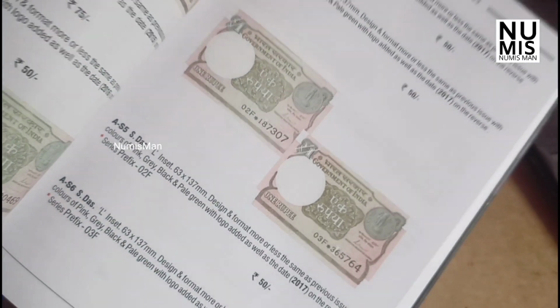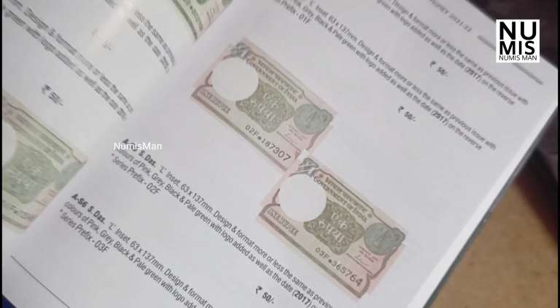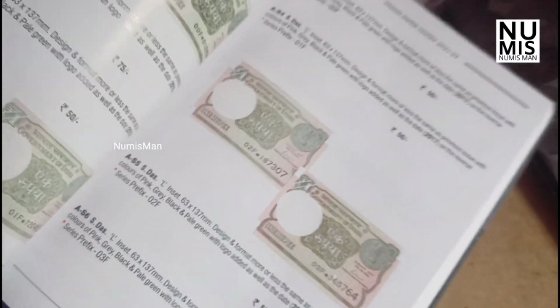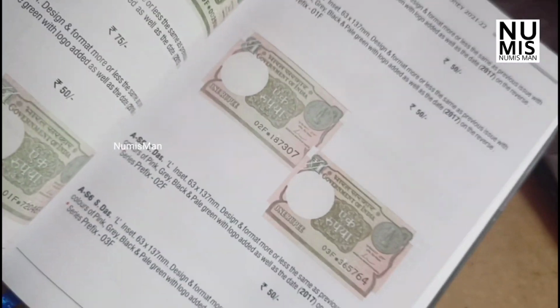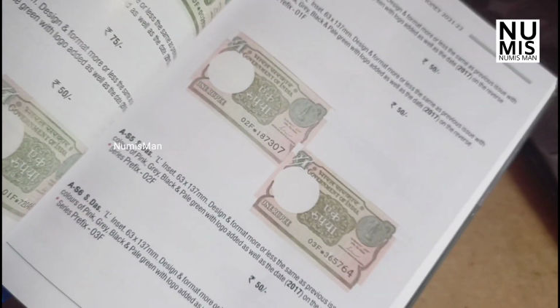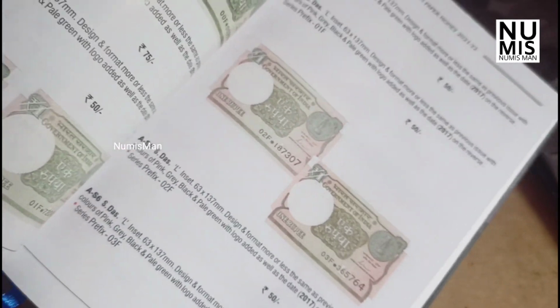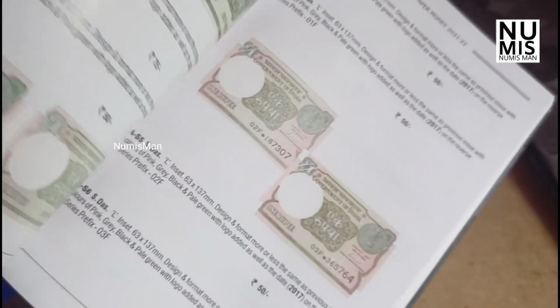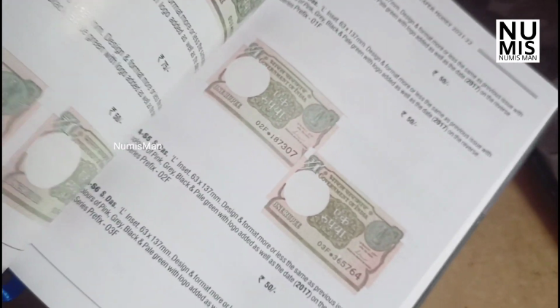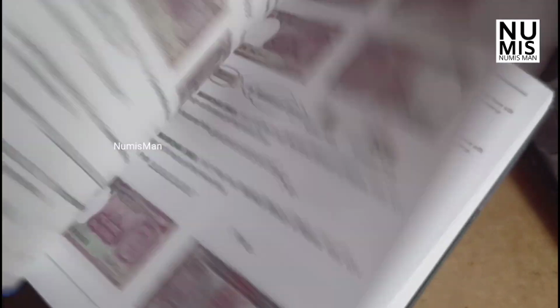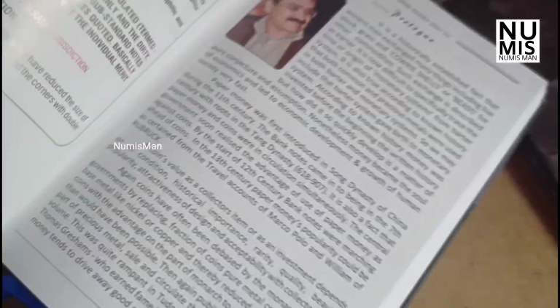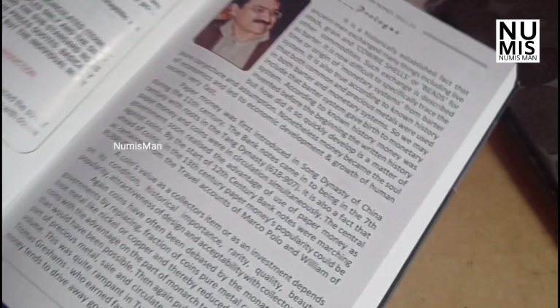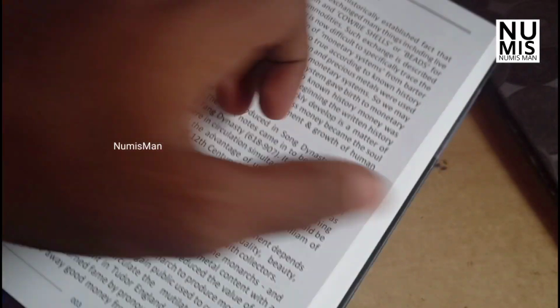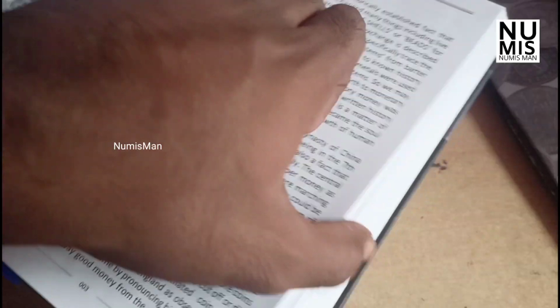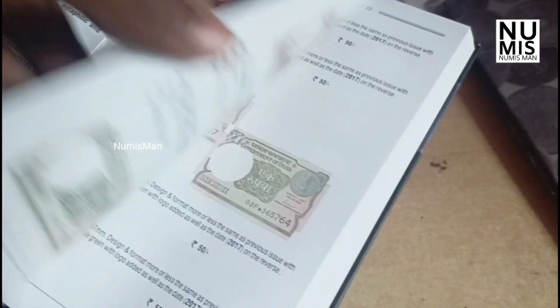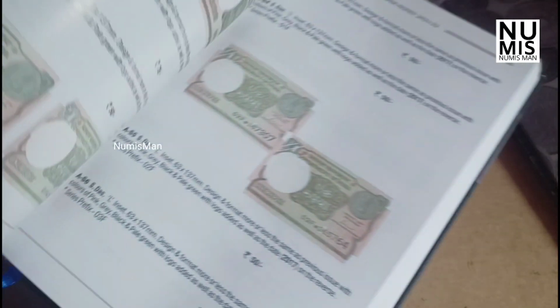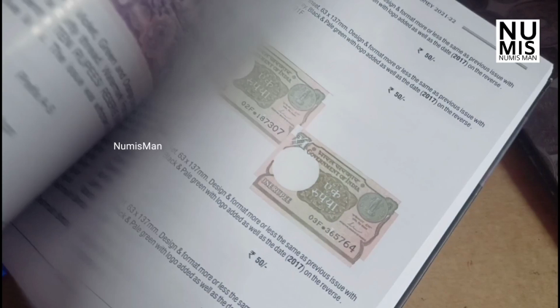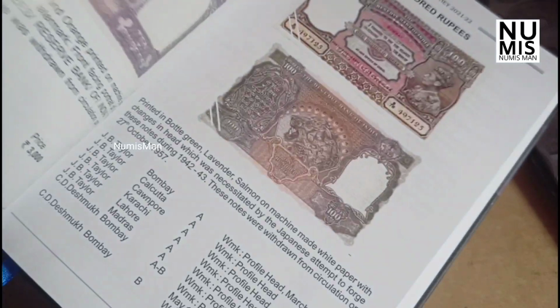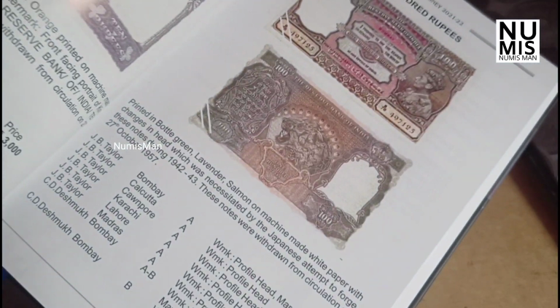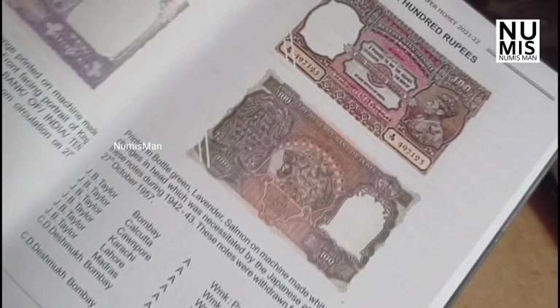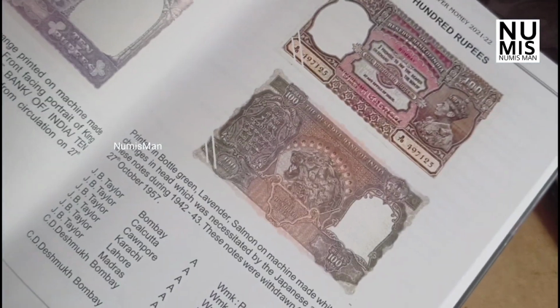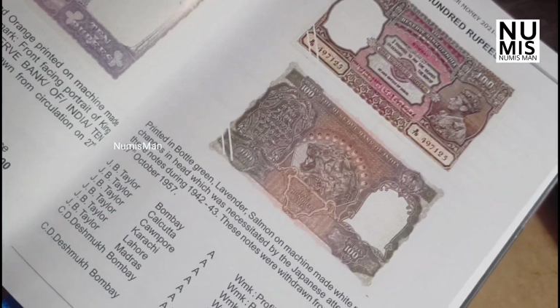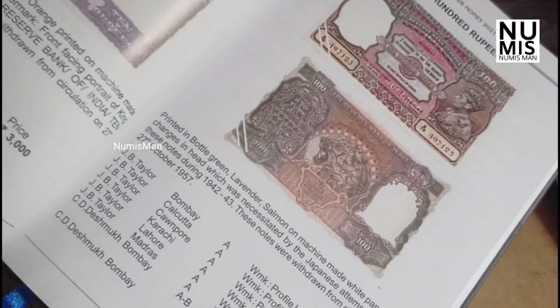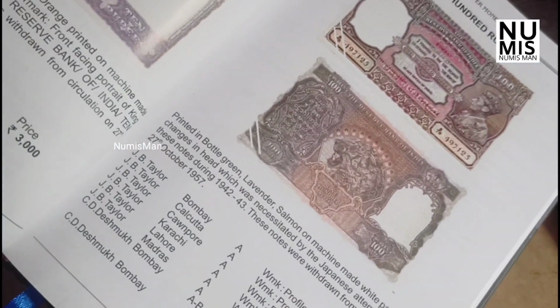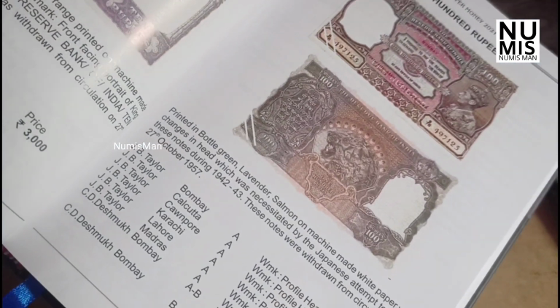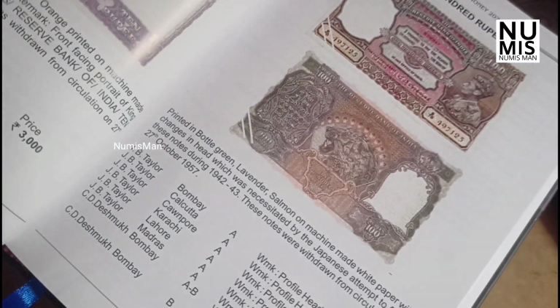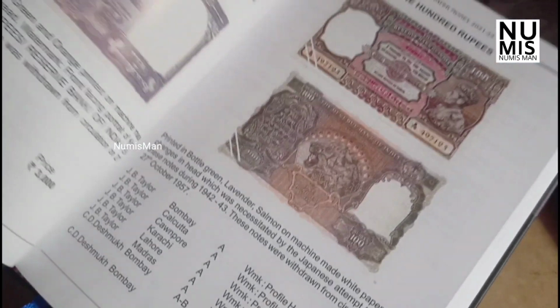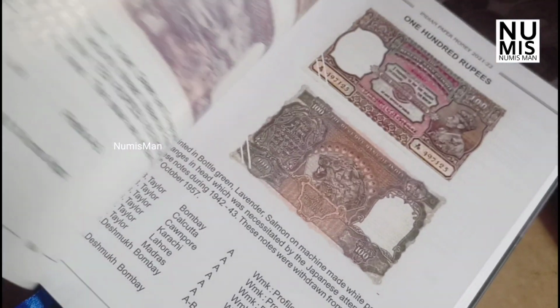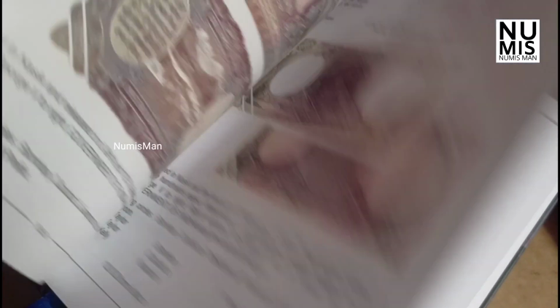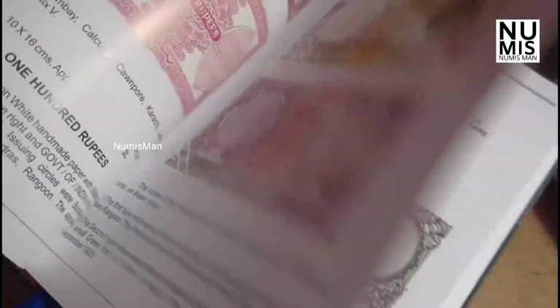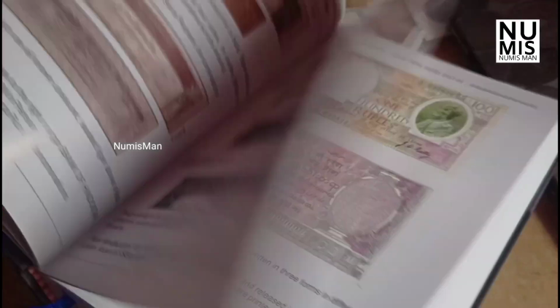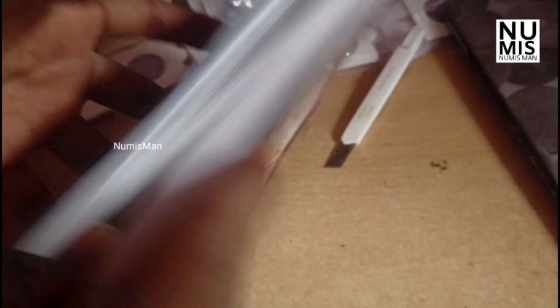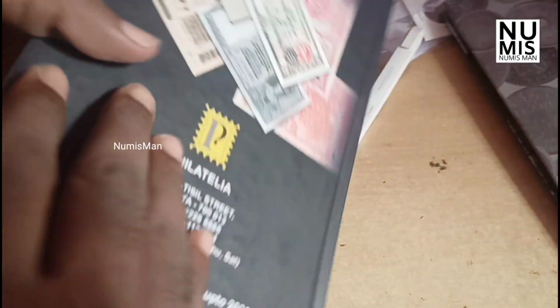There are also currencies, stock and currency. There are also many types of important items. The catalogs cover a lot more.